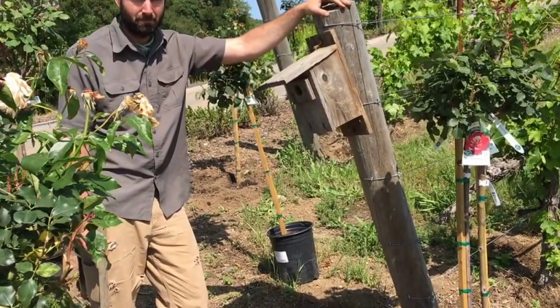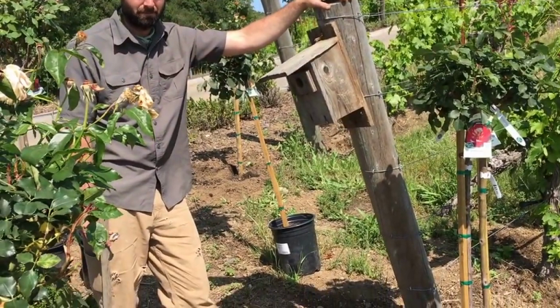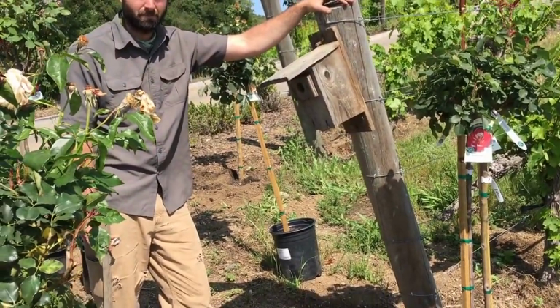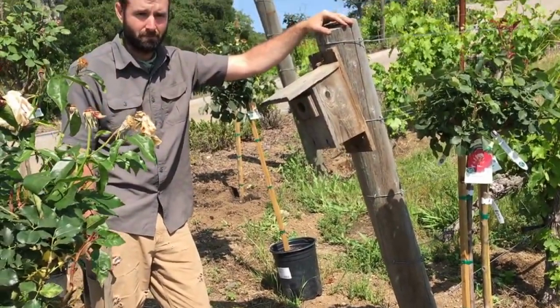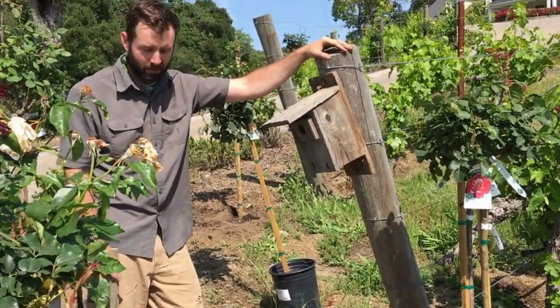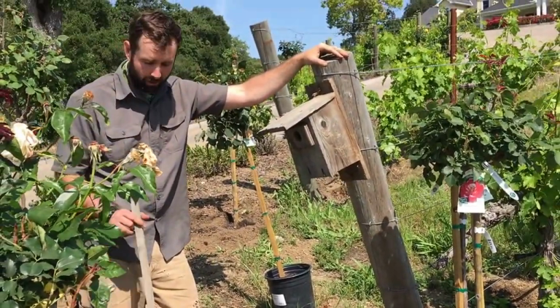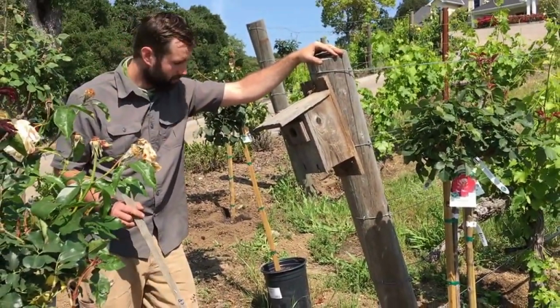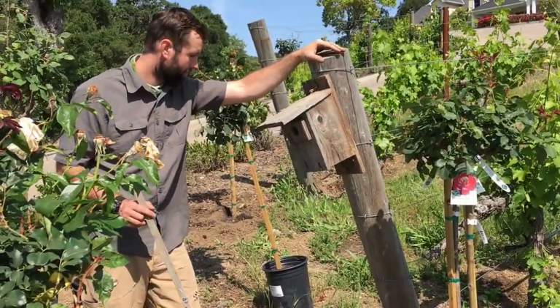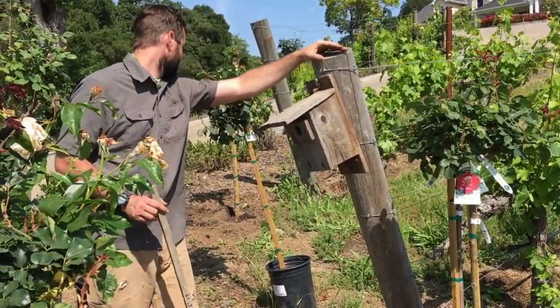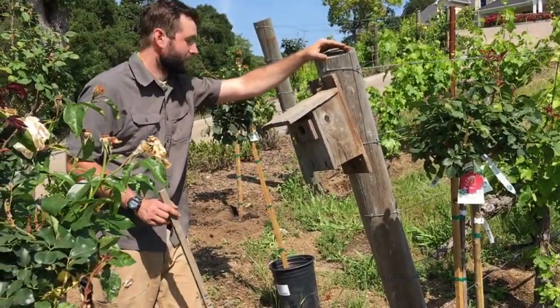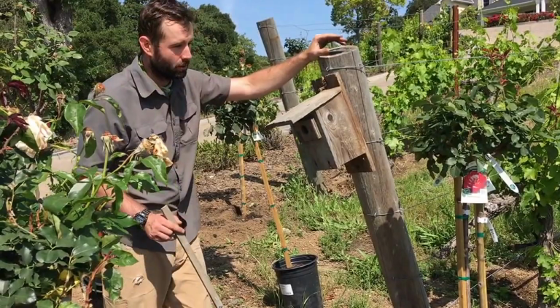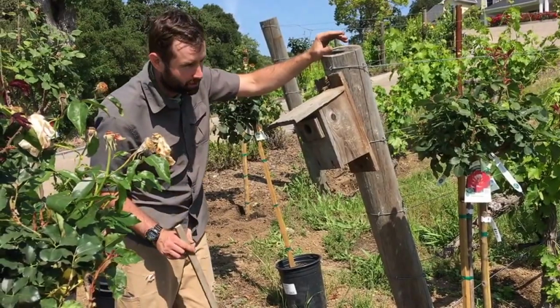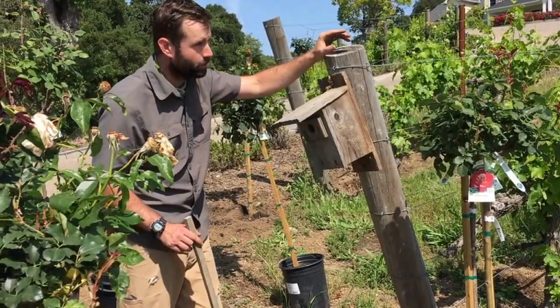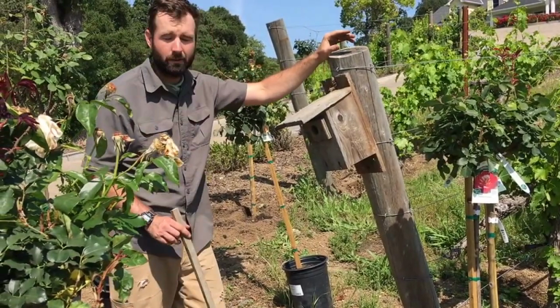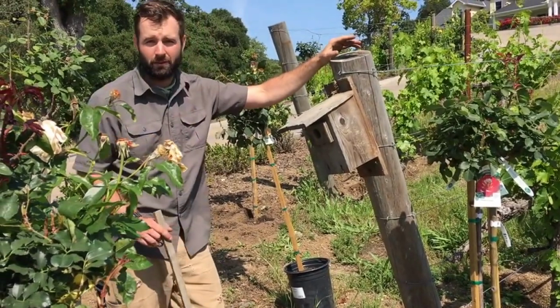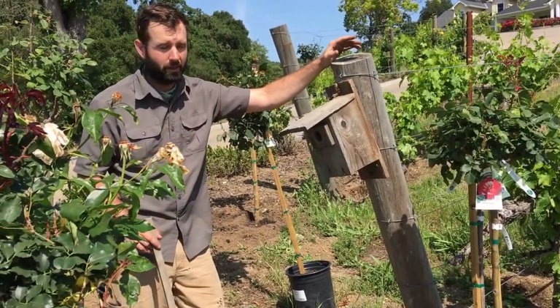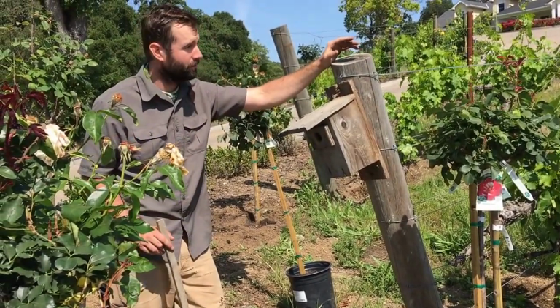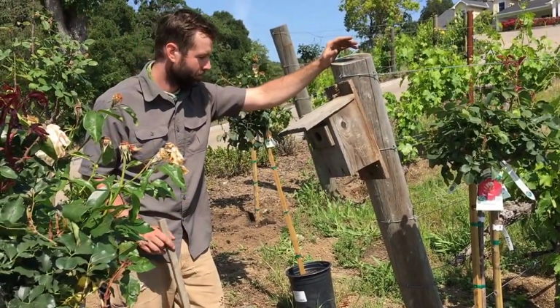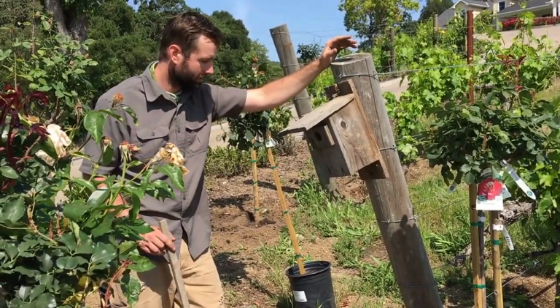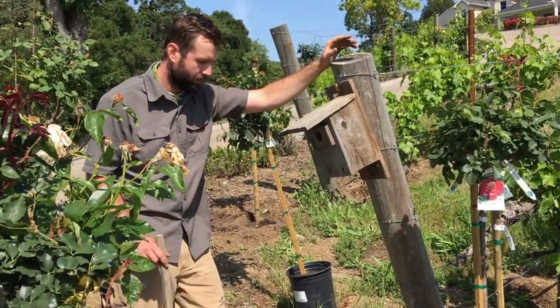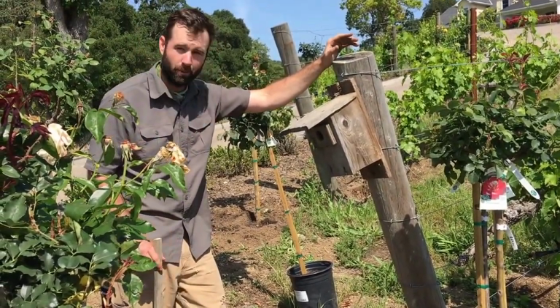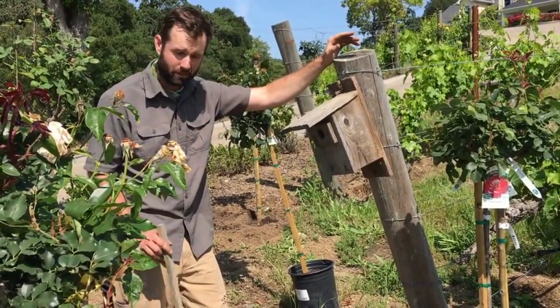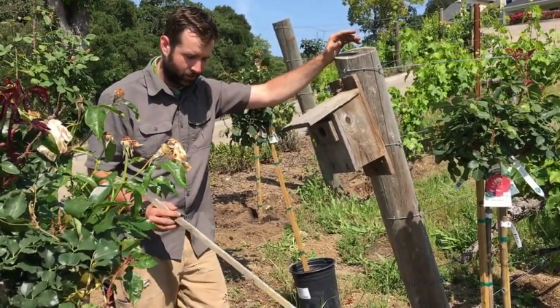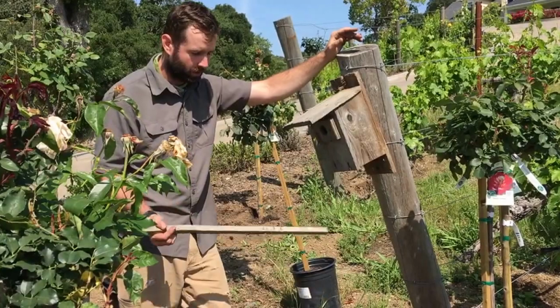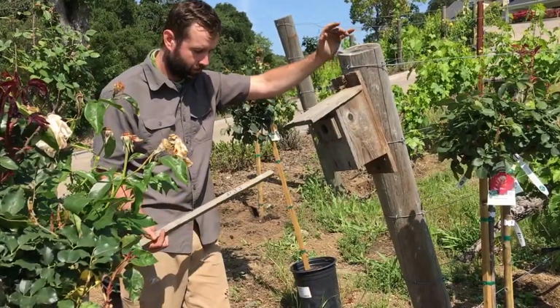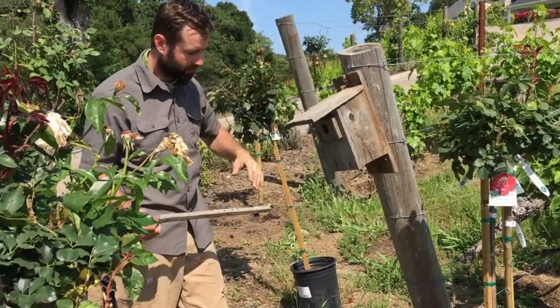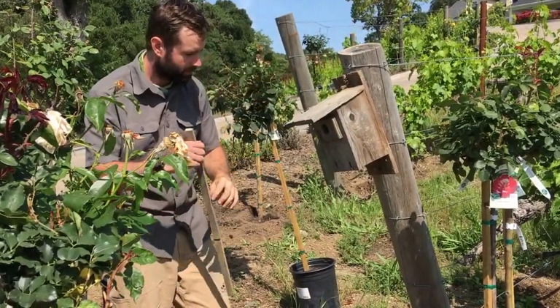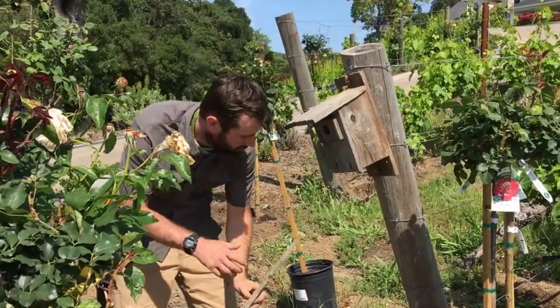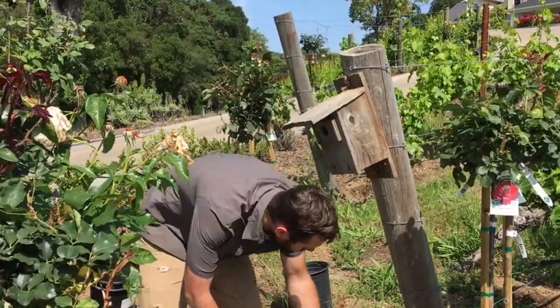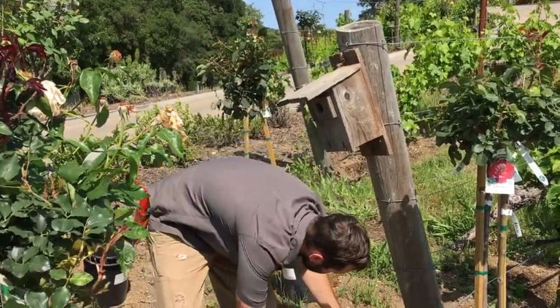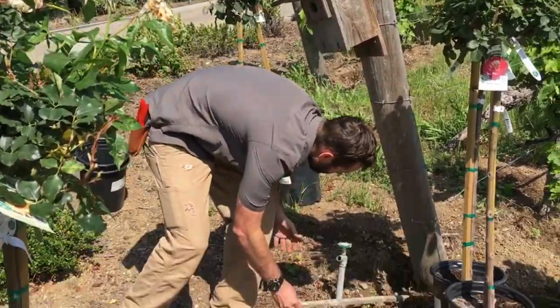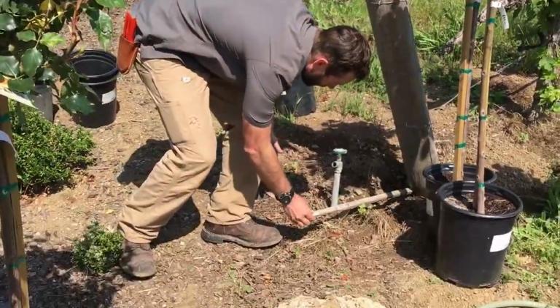So Jeff, what's the stick in your hand for? We're going to measure out the exact distance so it's uniform throughout the vineyard — from the distance from the end post. So we're looking at 2 feet 6 inches, and it's easy to just lay it down in front of the row.